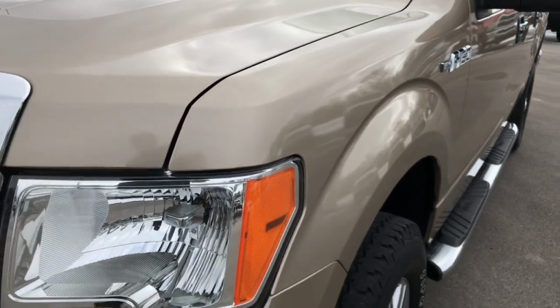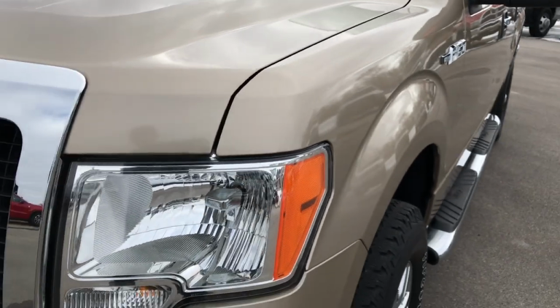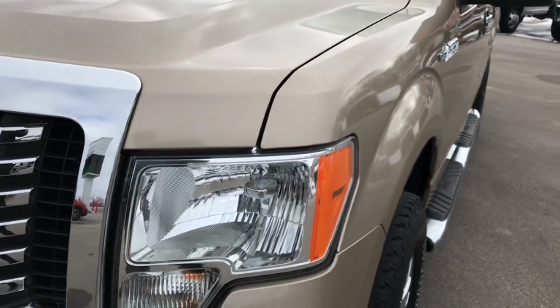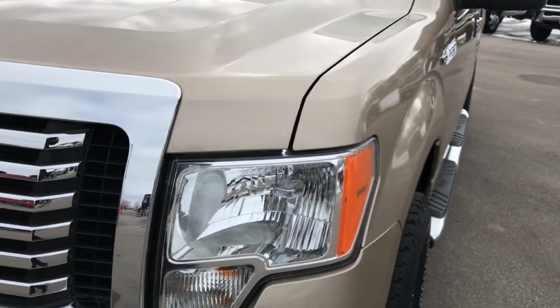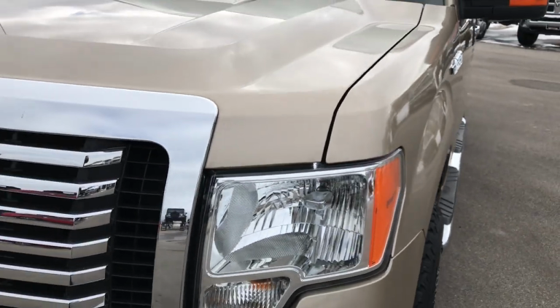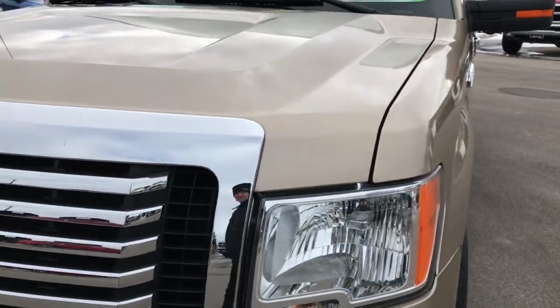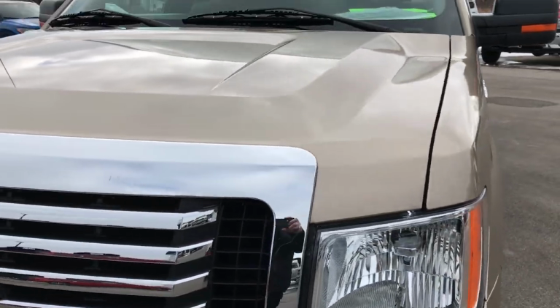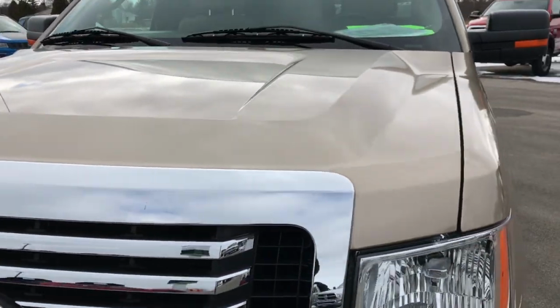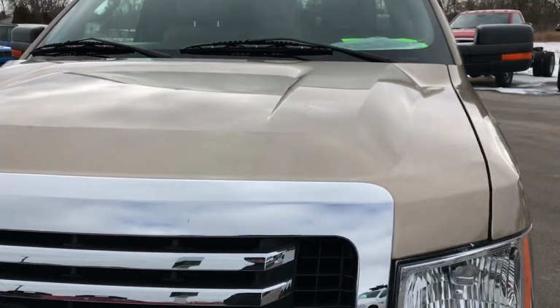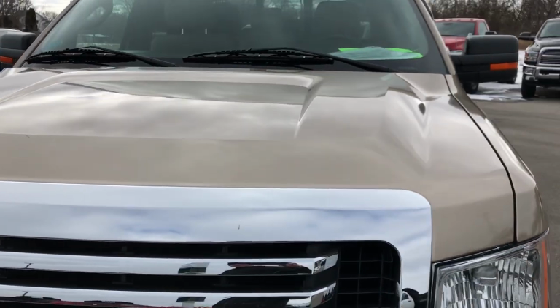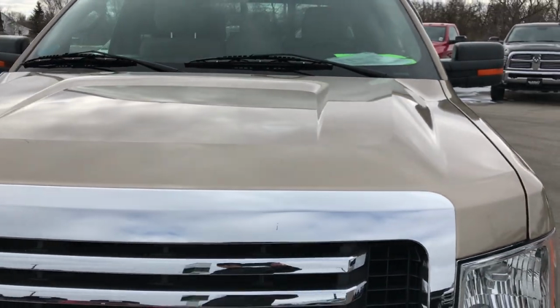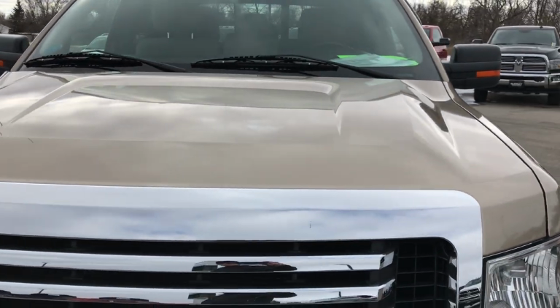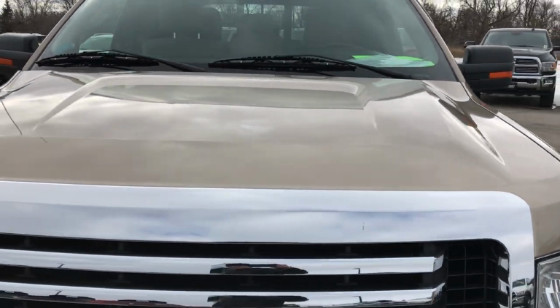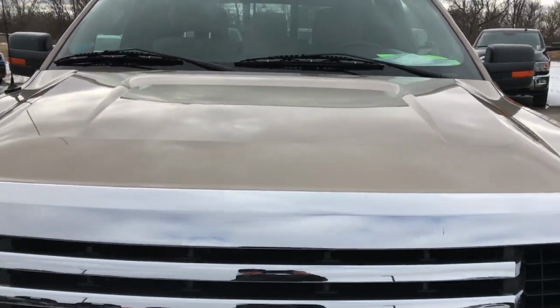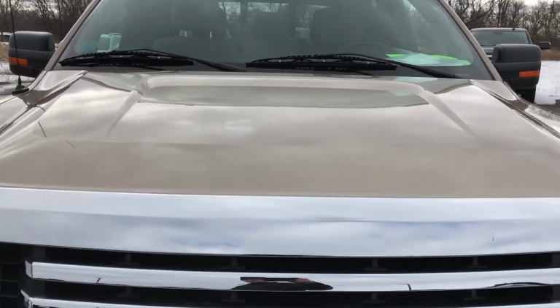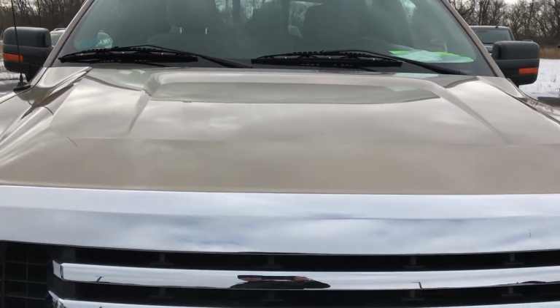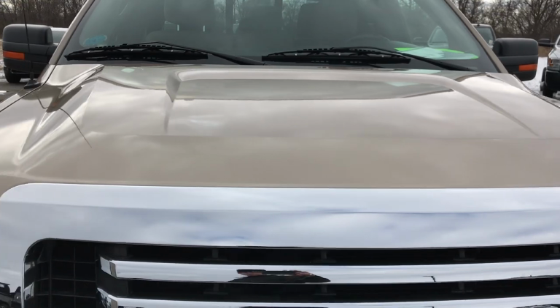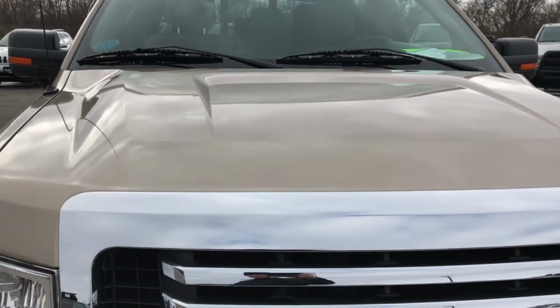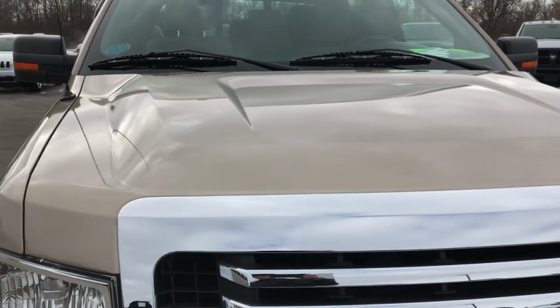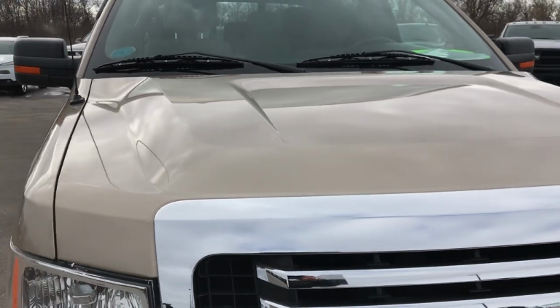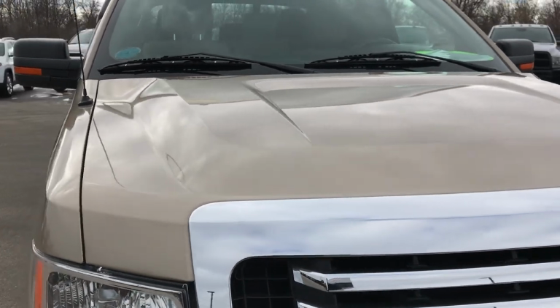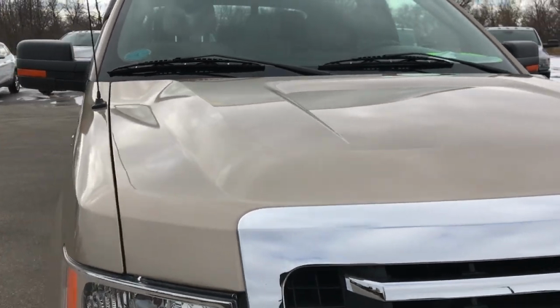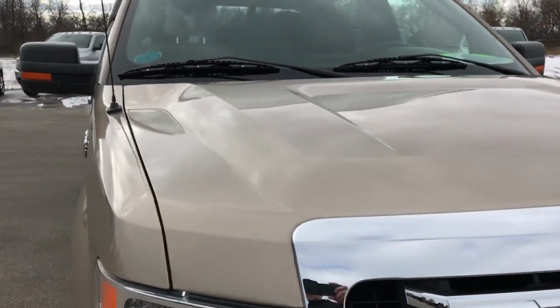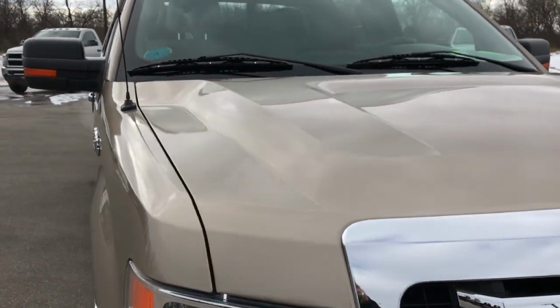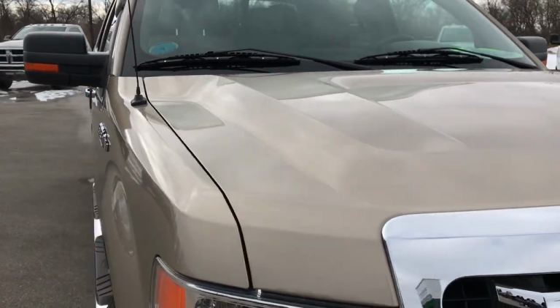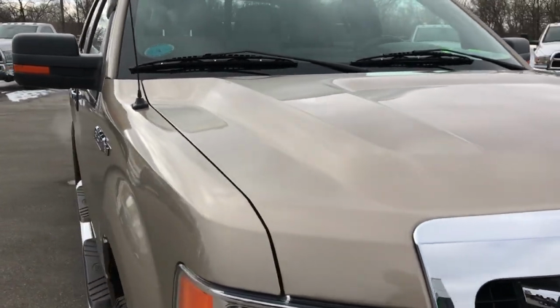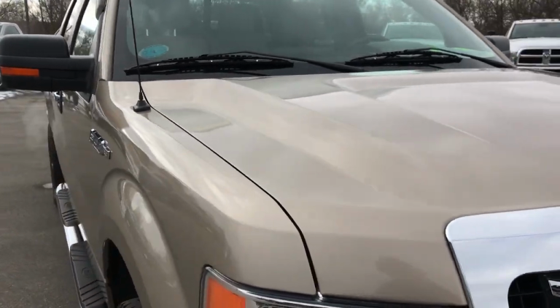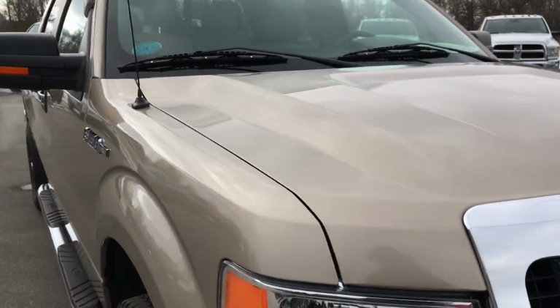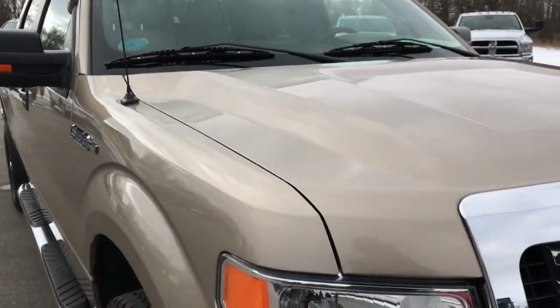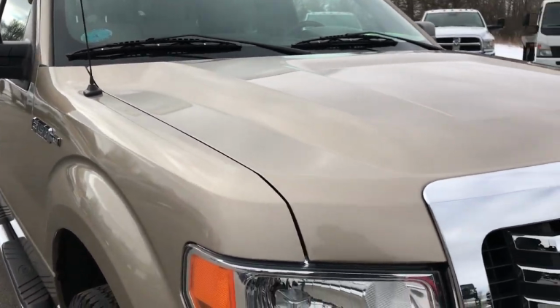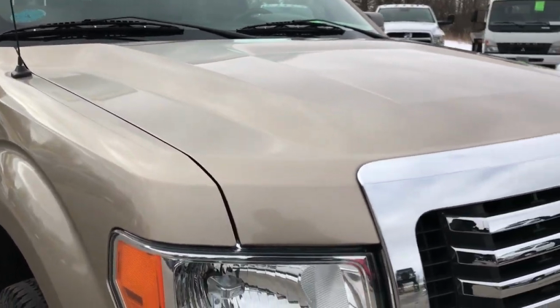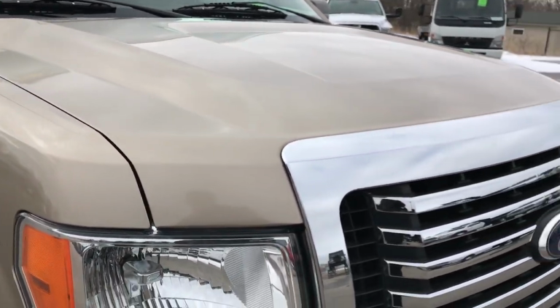We shoot all of our videos in 1080p, so if you have HD capabilities on your computer, tablet, or smartphone device, turn them on right now because it is like you're right here looking at the truck with me.